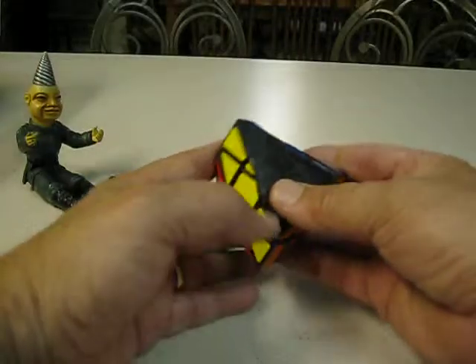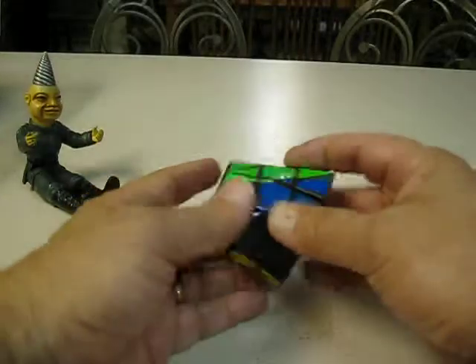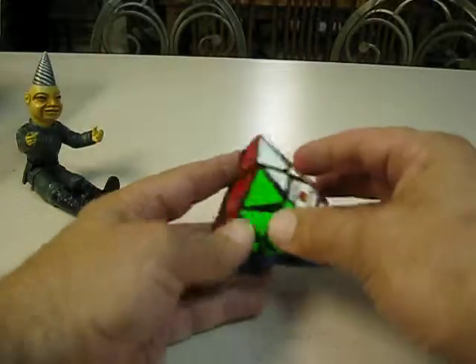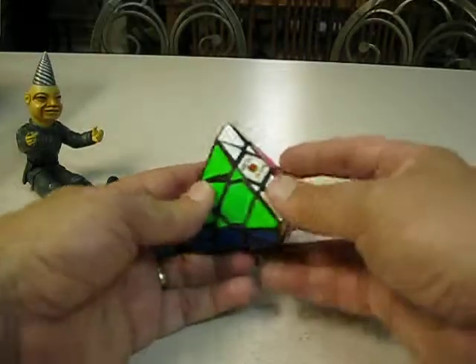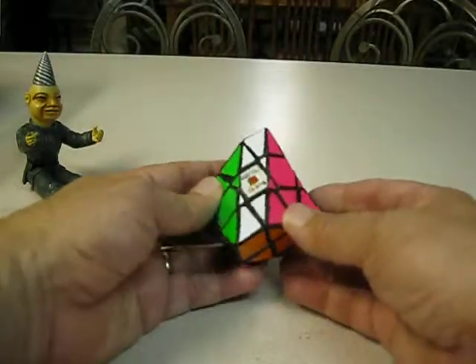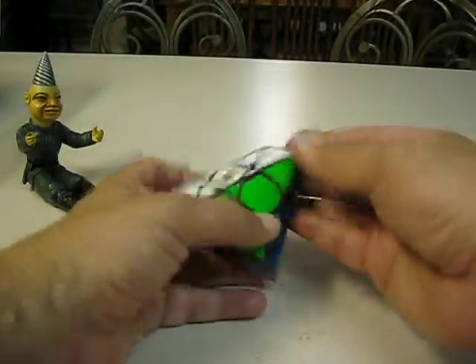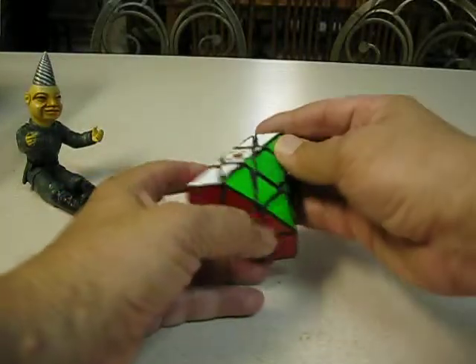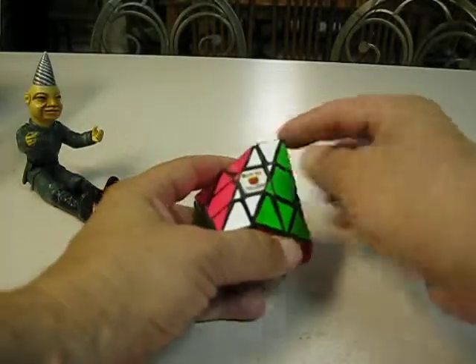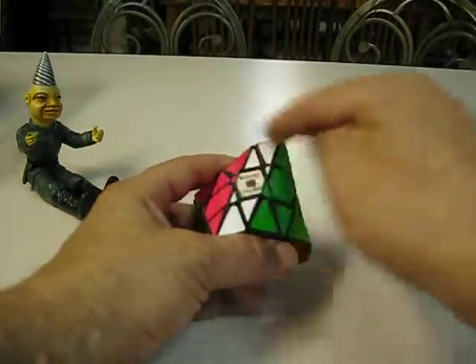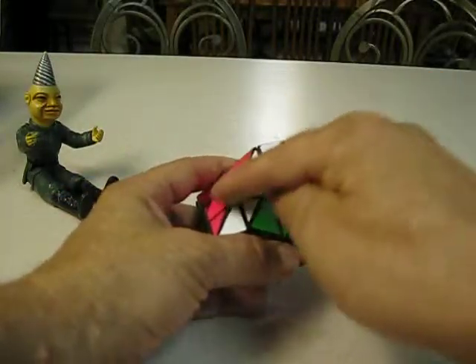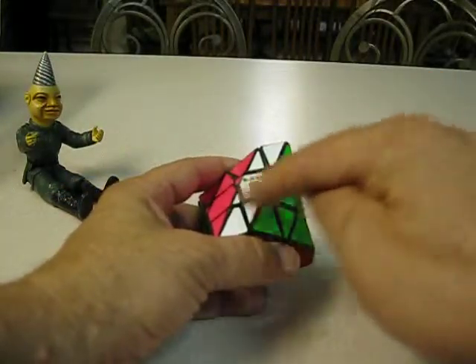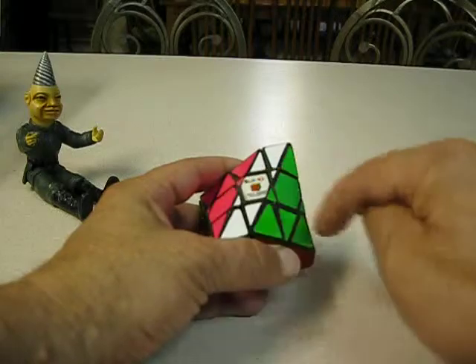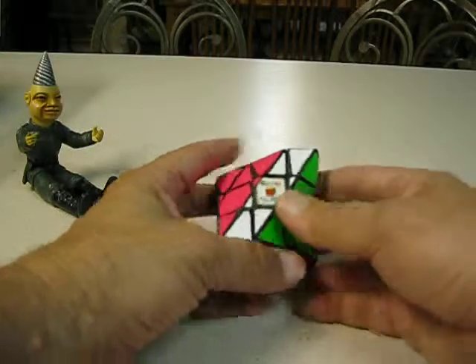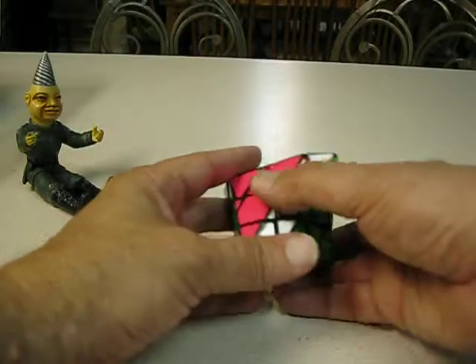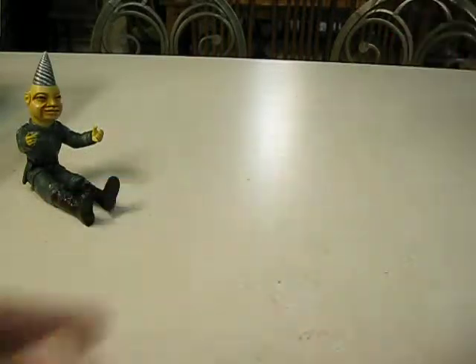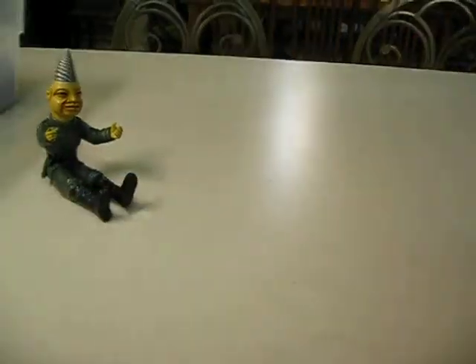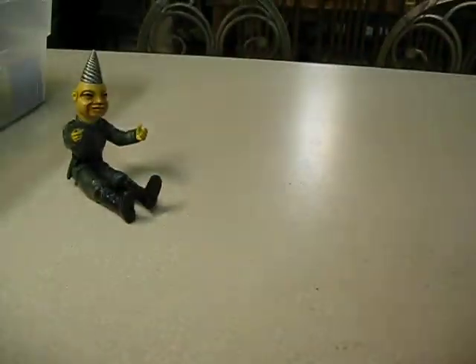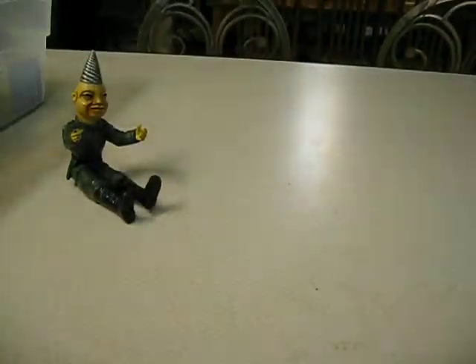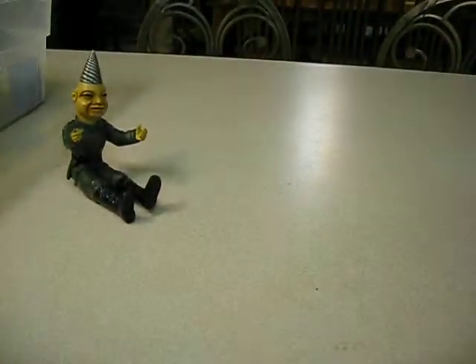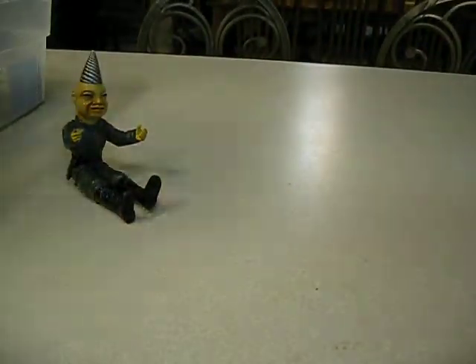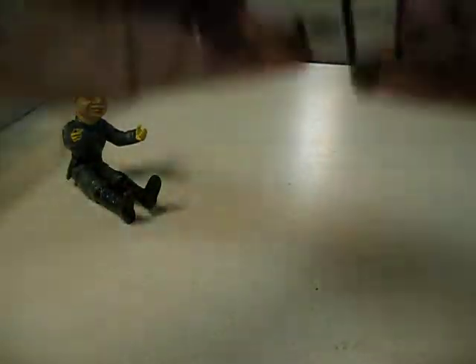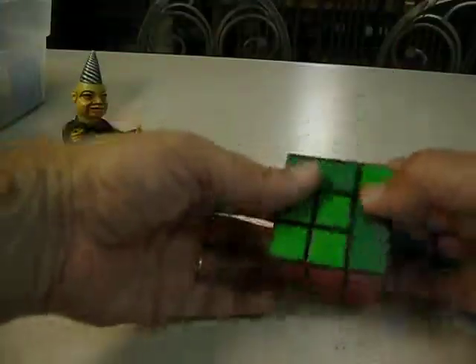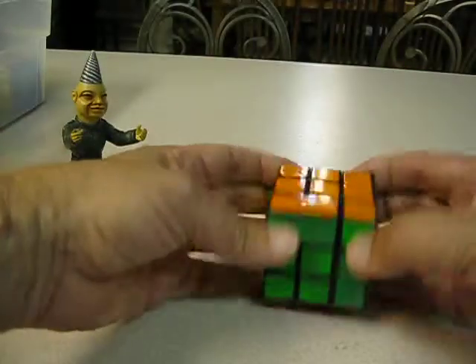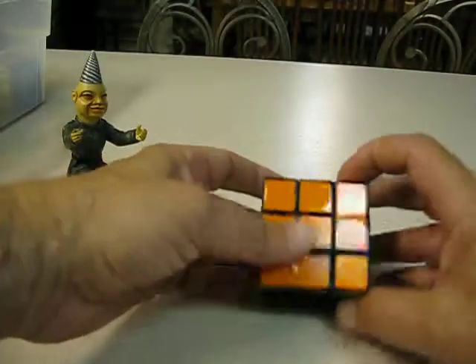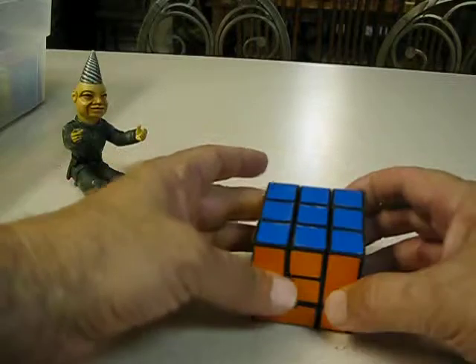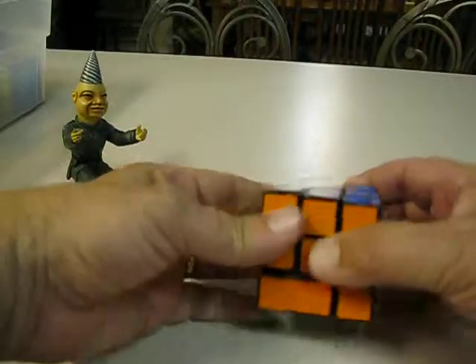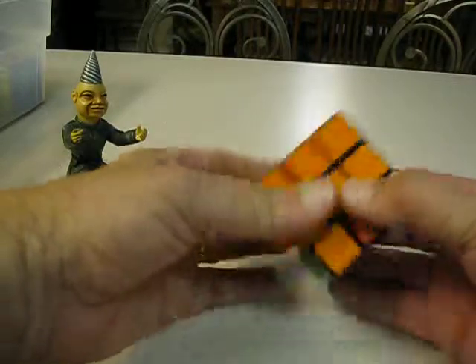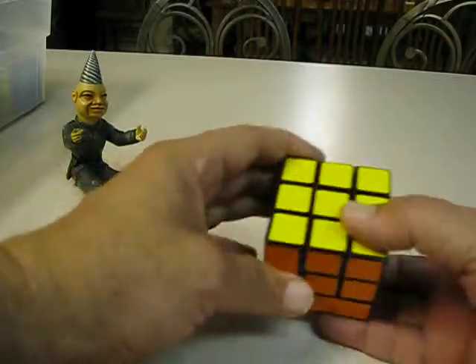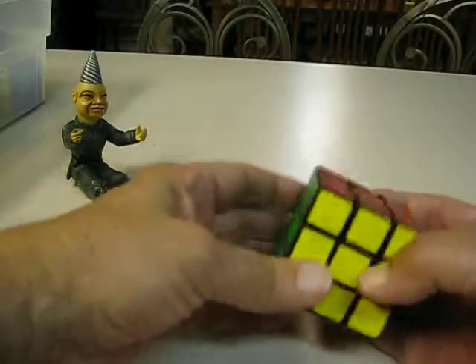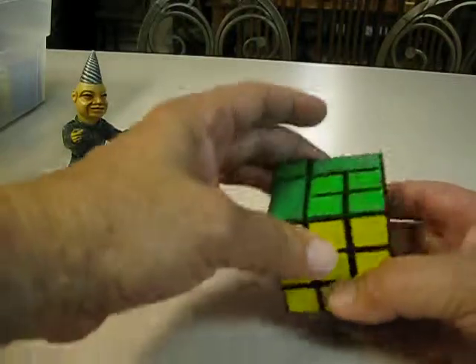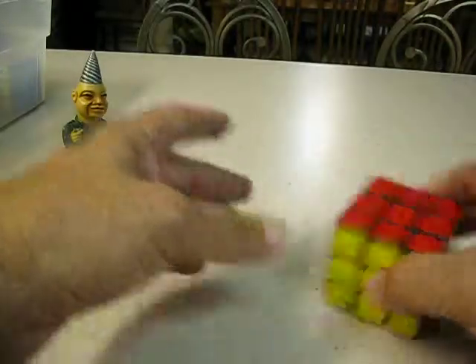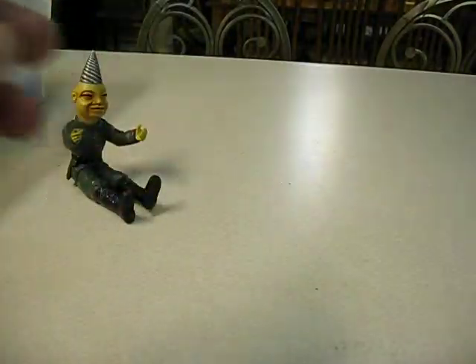Again made from a regular 3x3 — nine pieces. Another bandage cube, again different from the others.